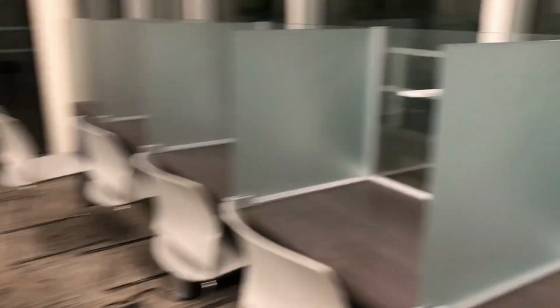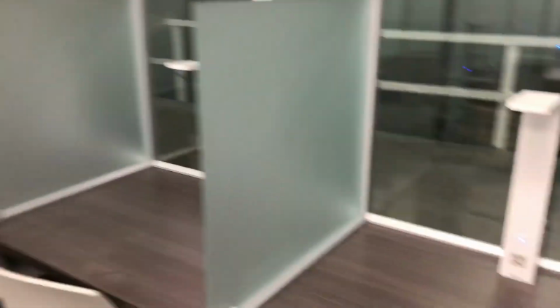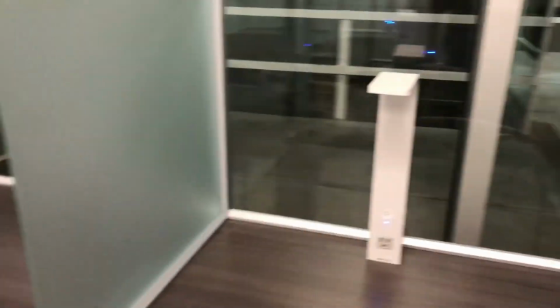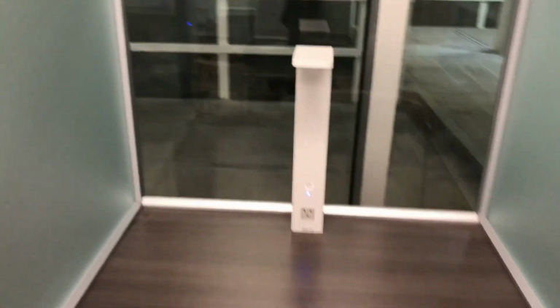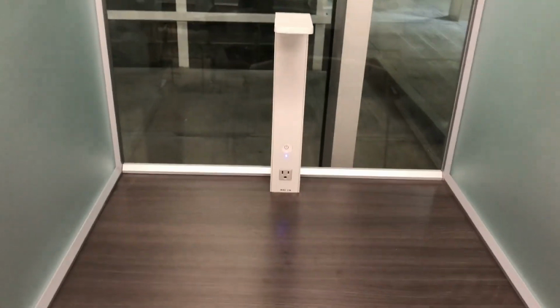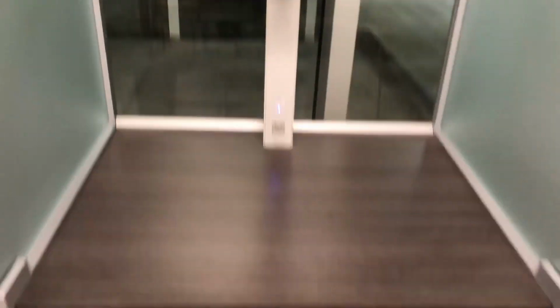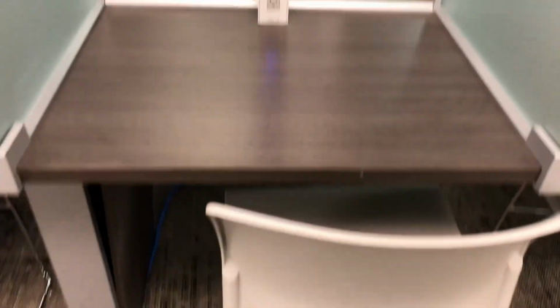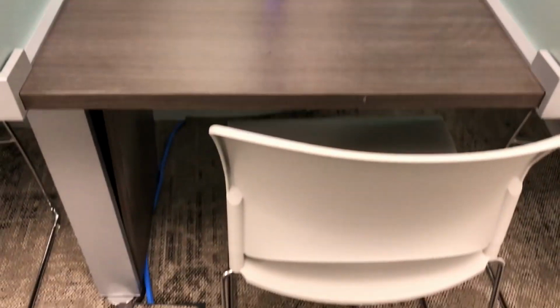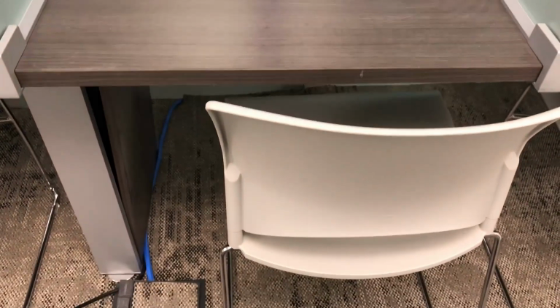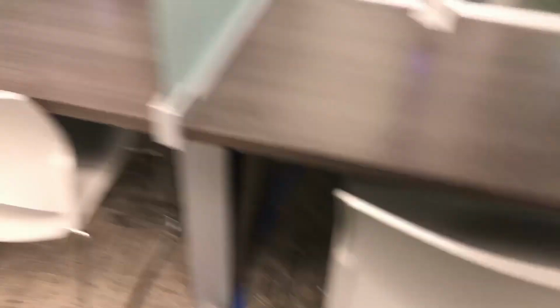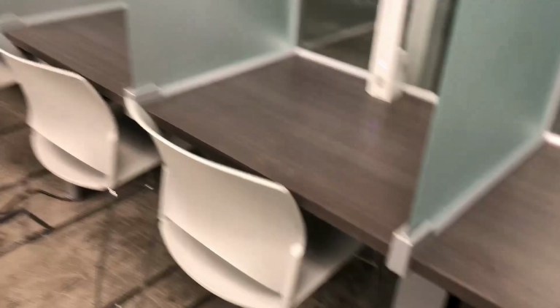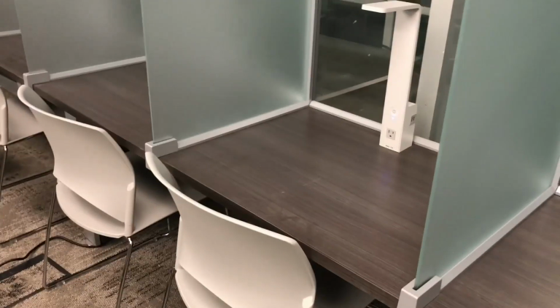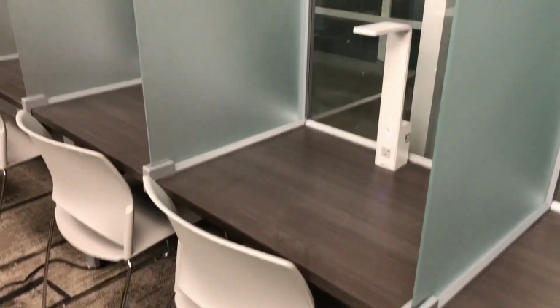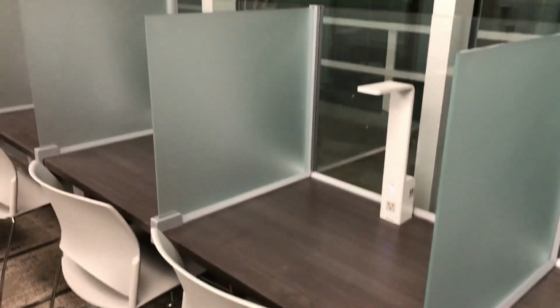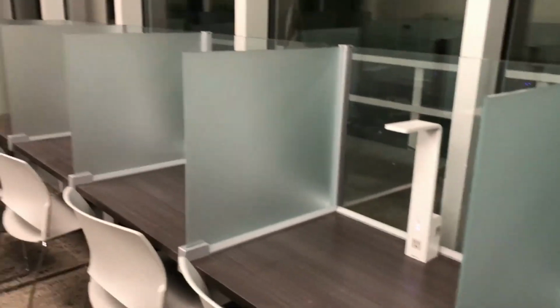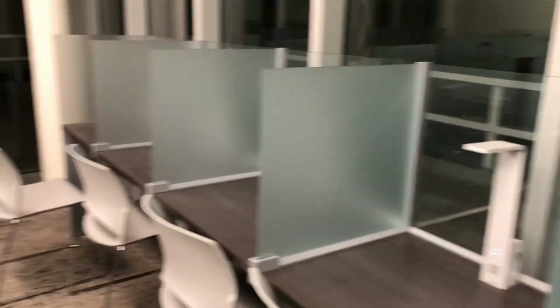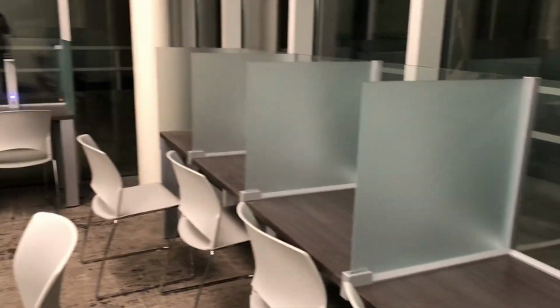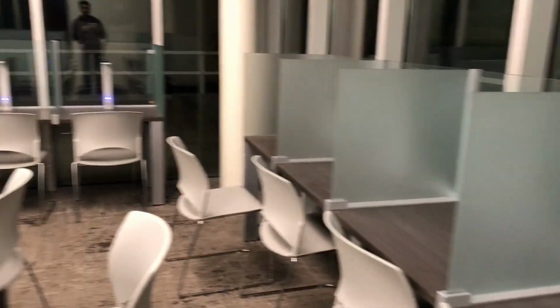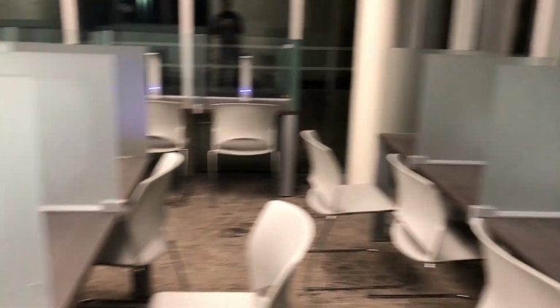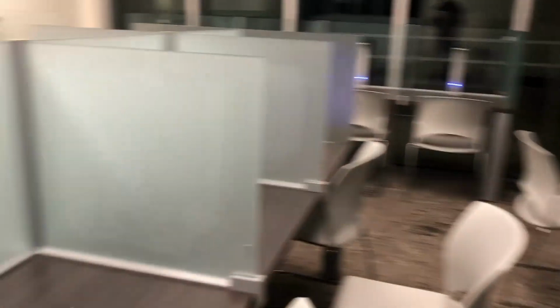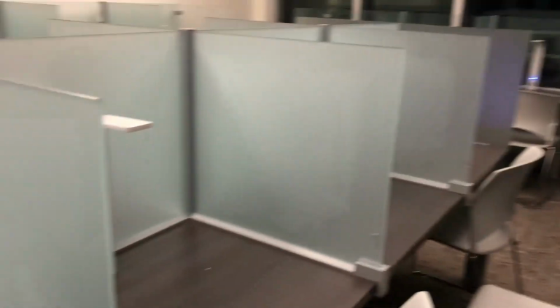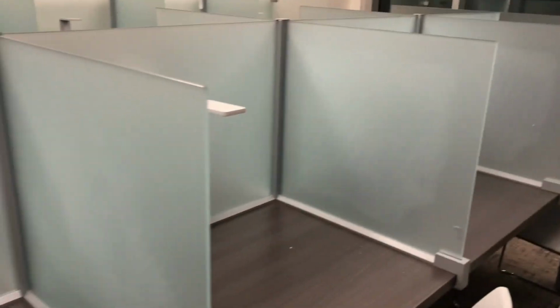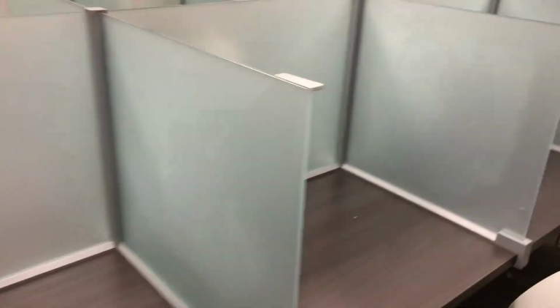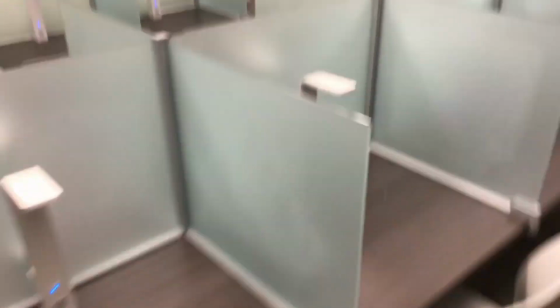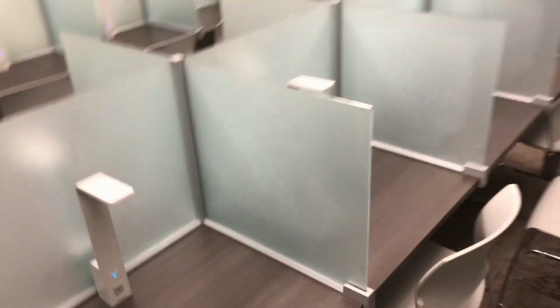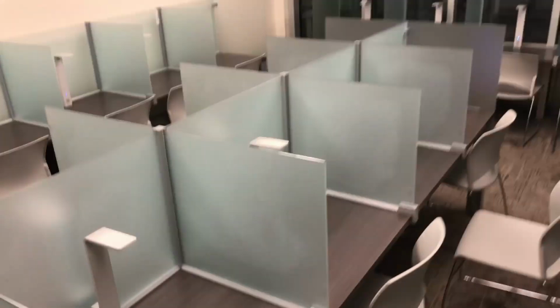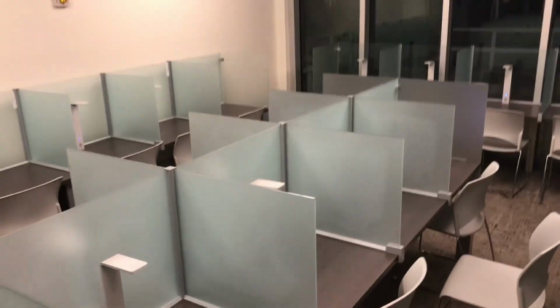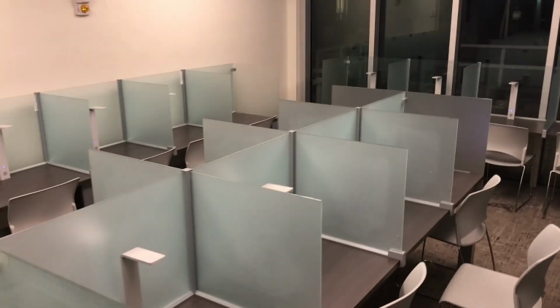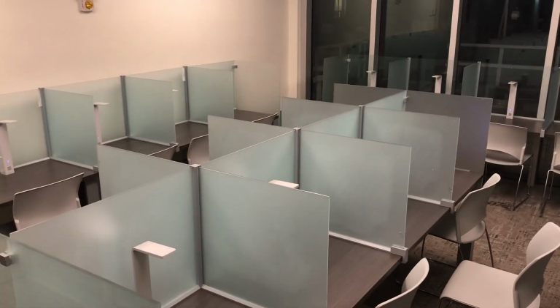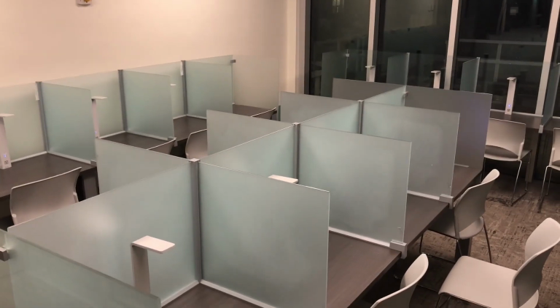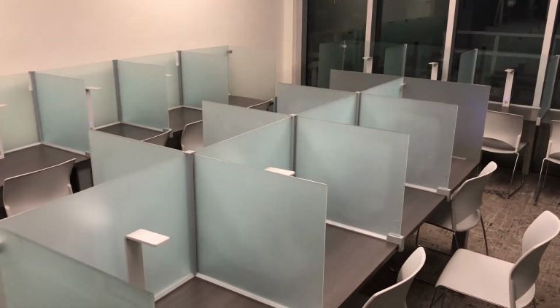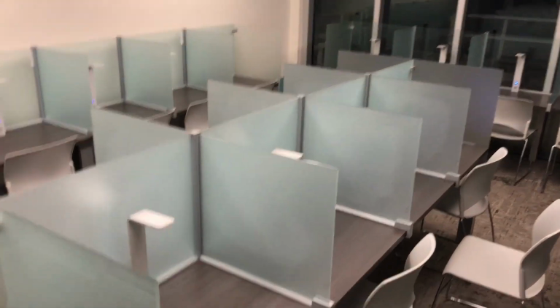And here's what each cubicle looks like. Pretty cool.